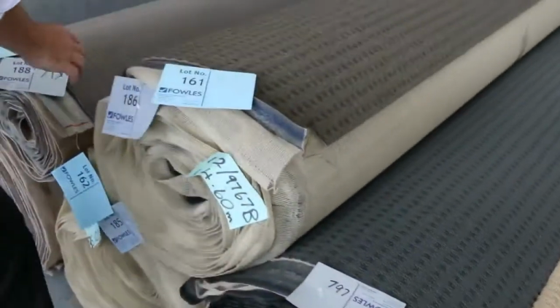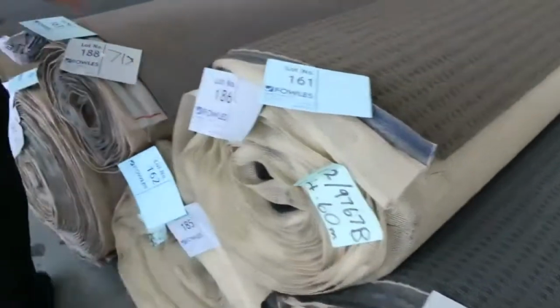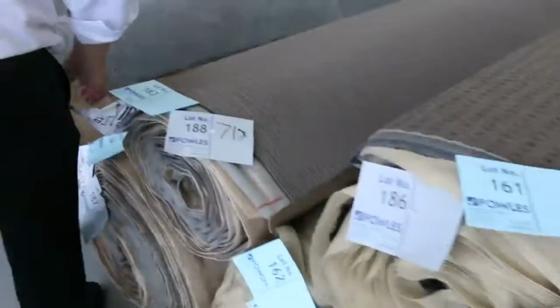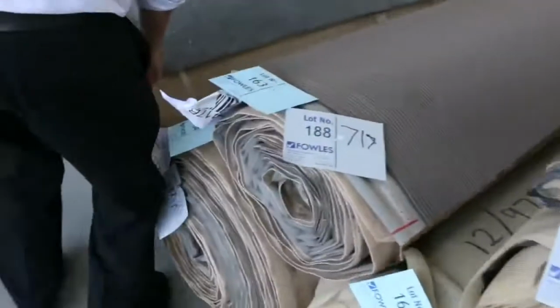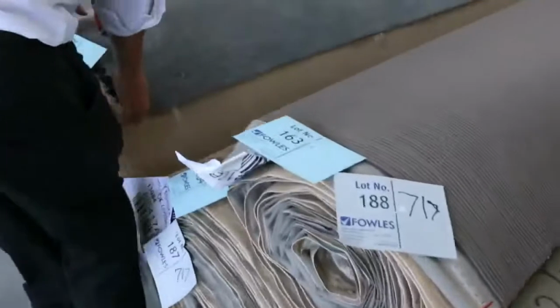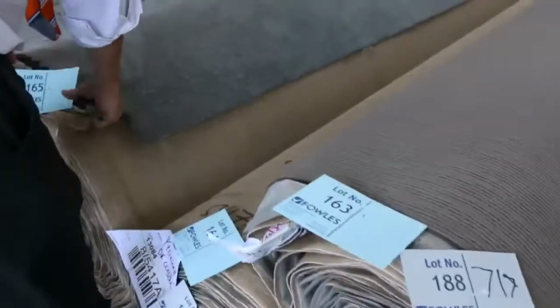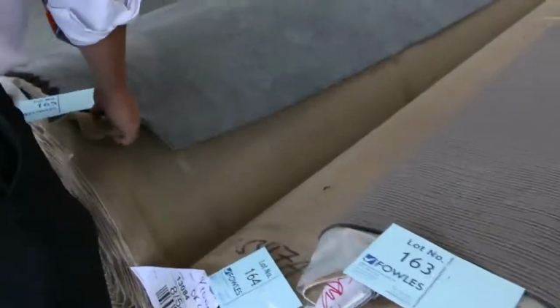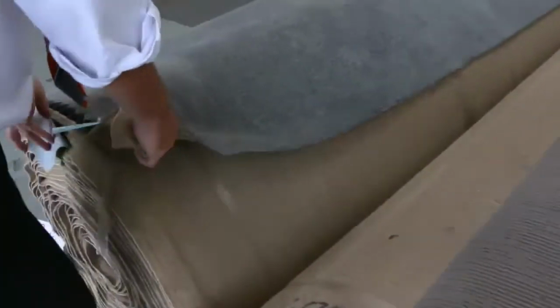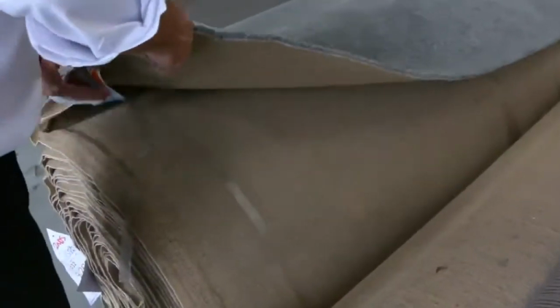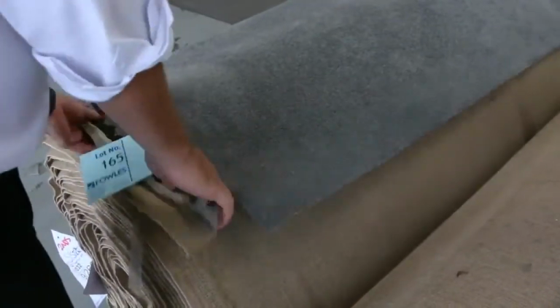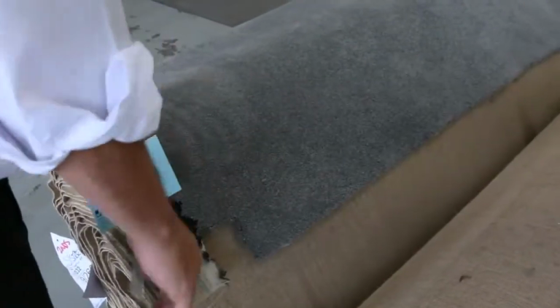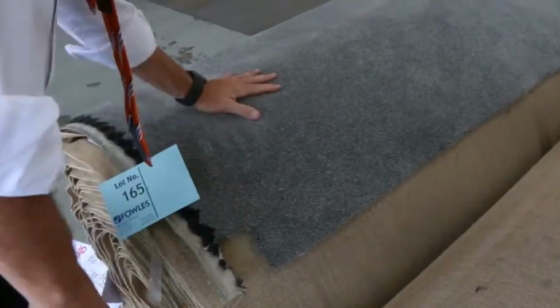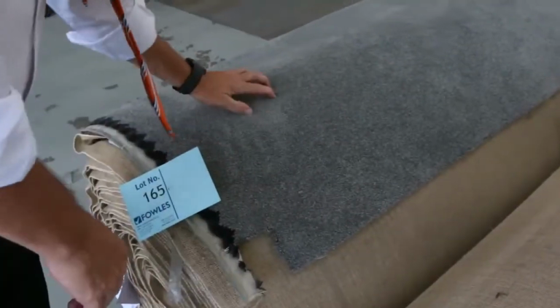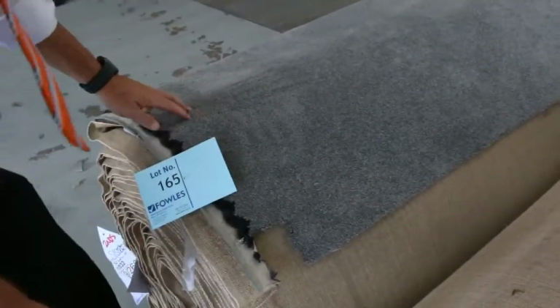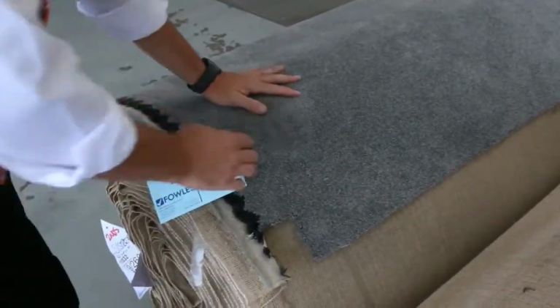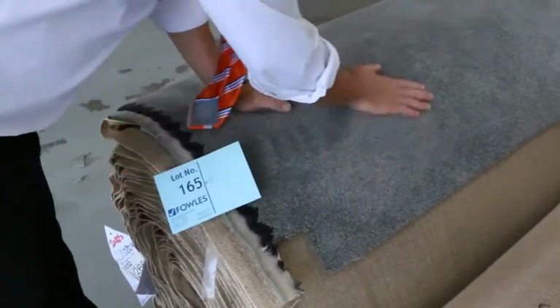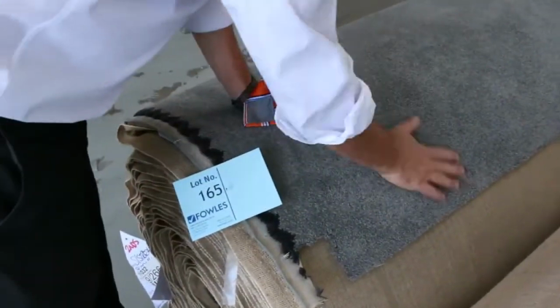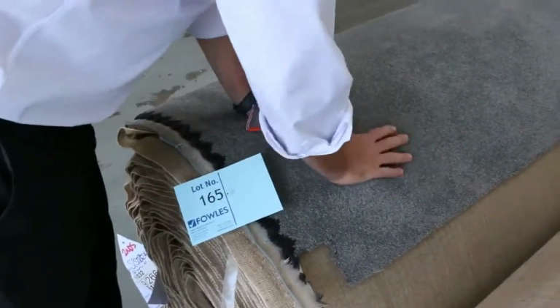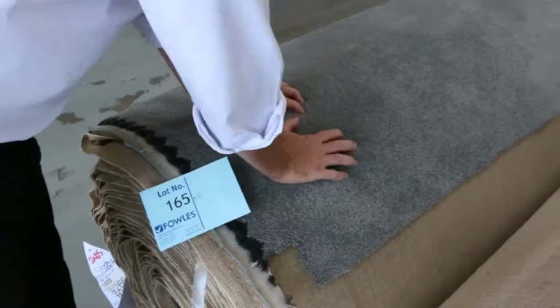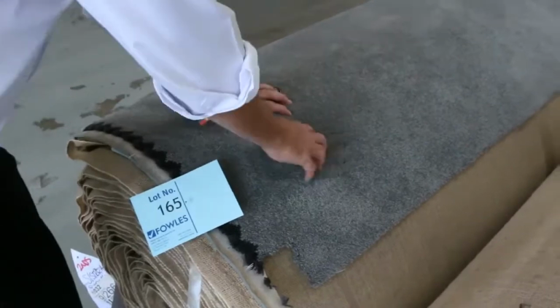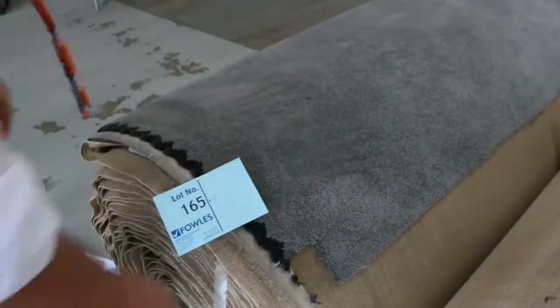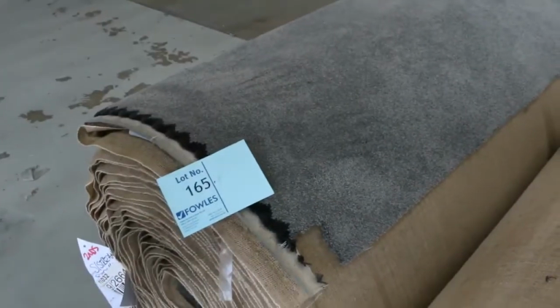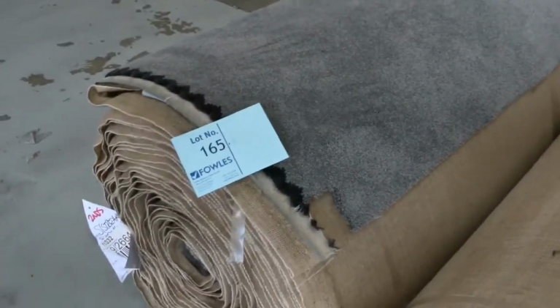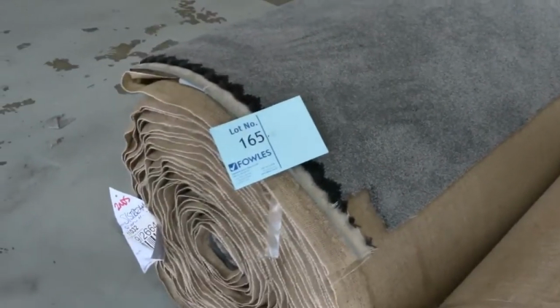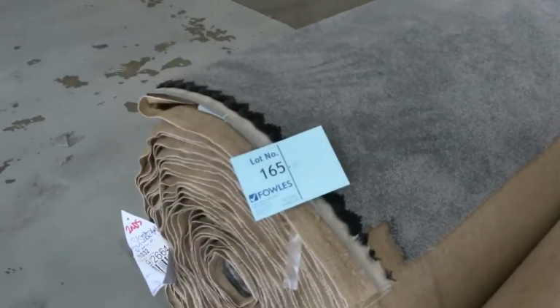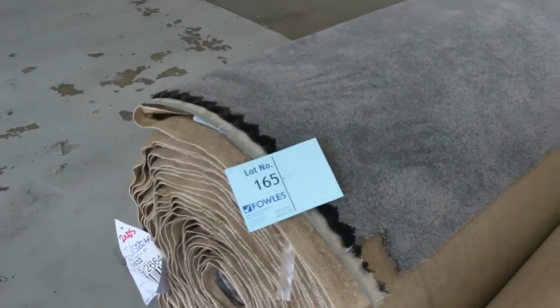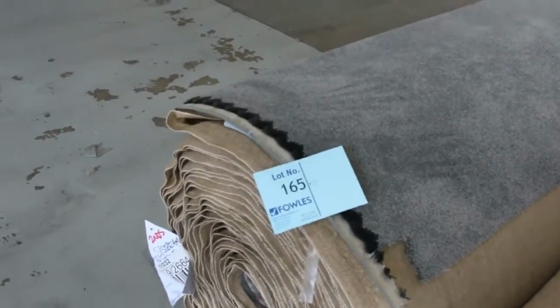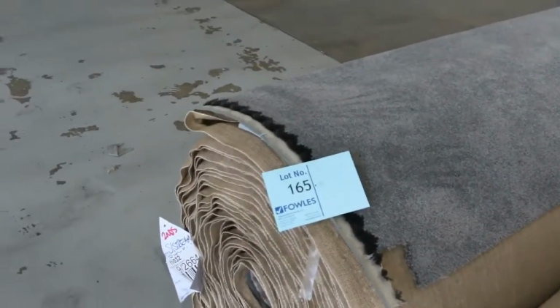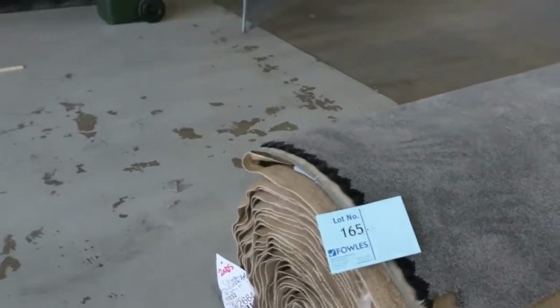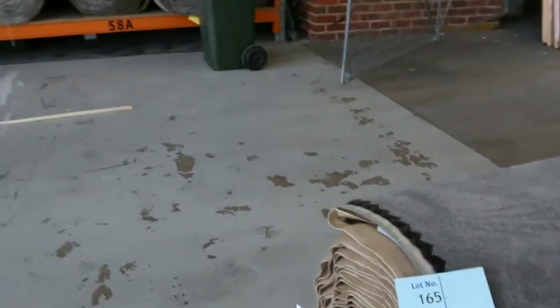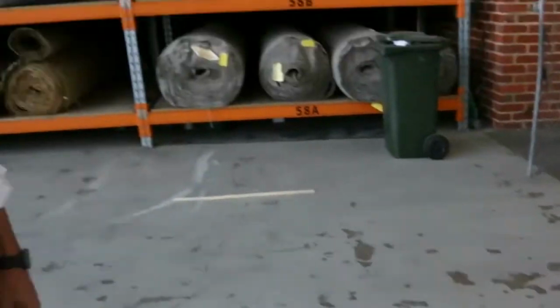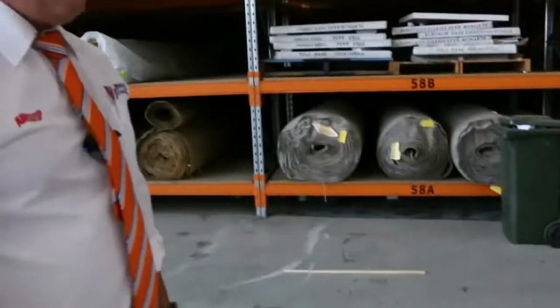There's a nice big roll on the end here — a nice grey twist pile. Lot number 165. Looks like a 75 ounce solution diagonal, which would normally retail around $180 a metre. I'd expect that one to go for a bit more, around about $60 to $70 a metre.